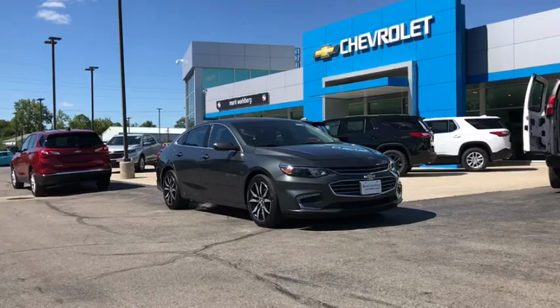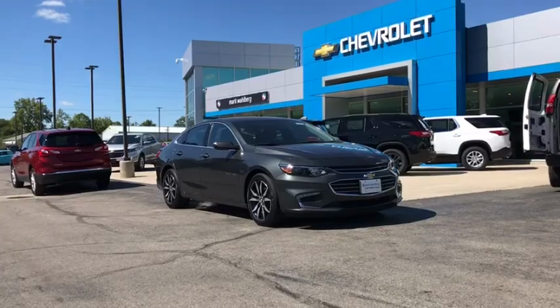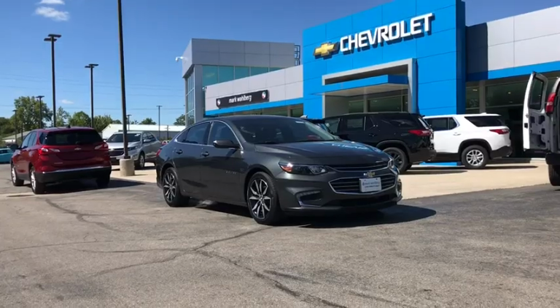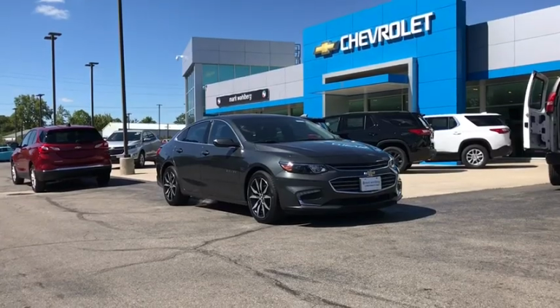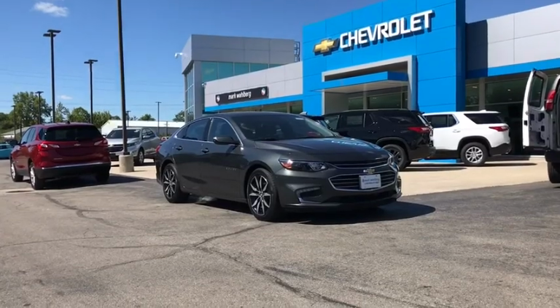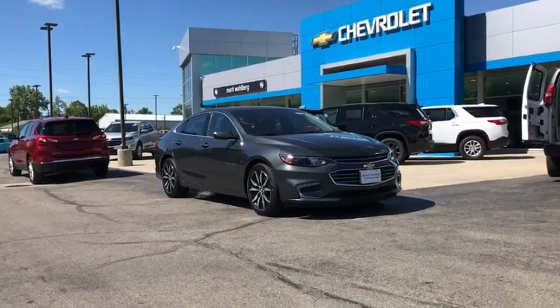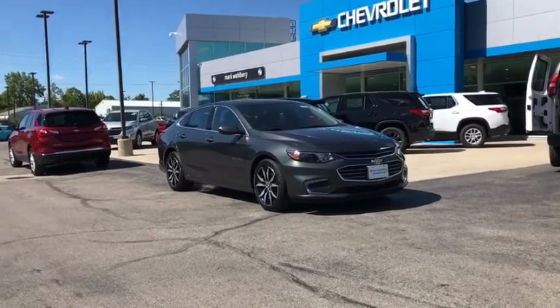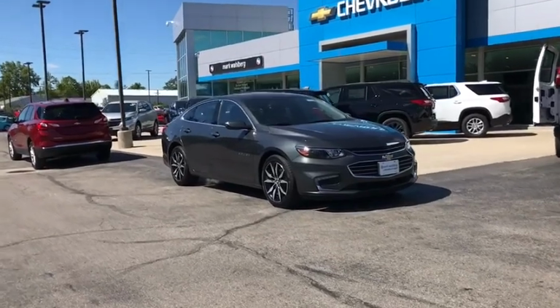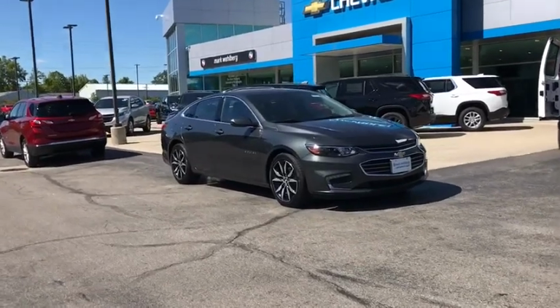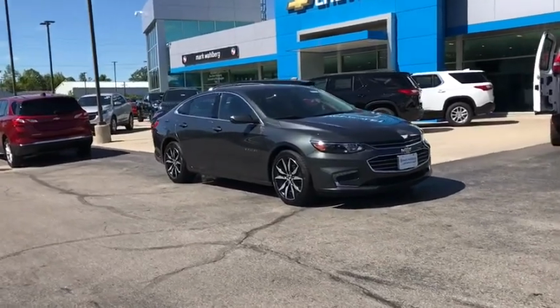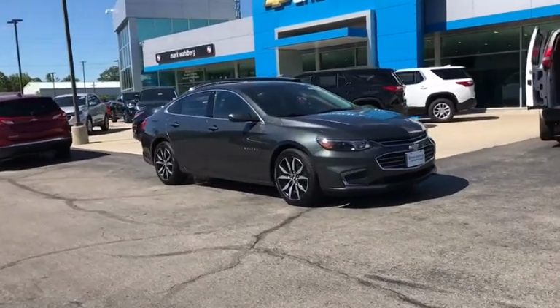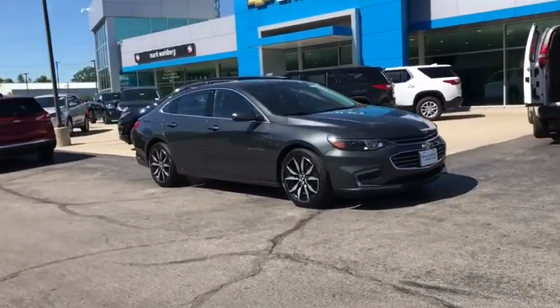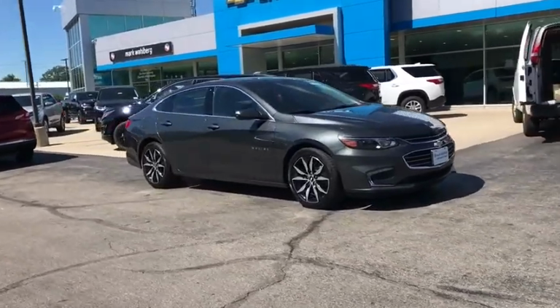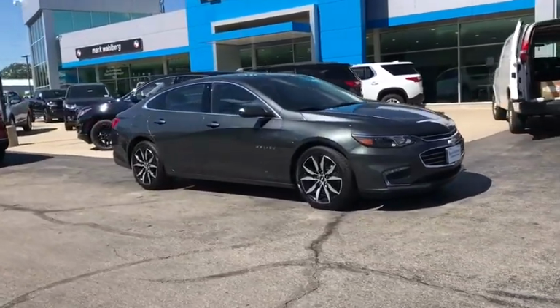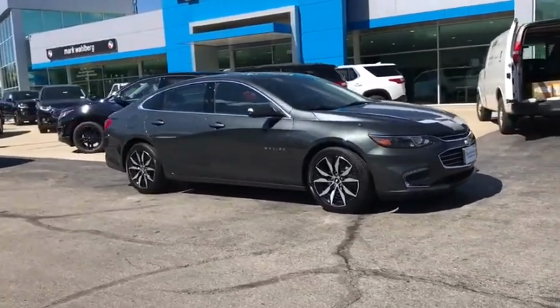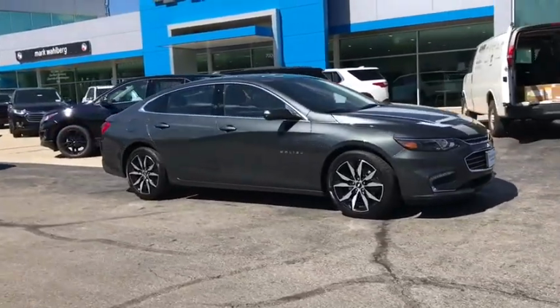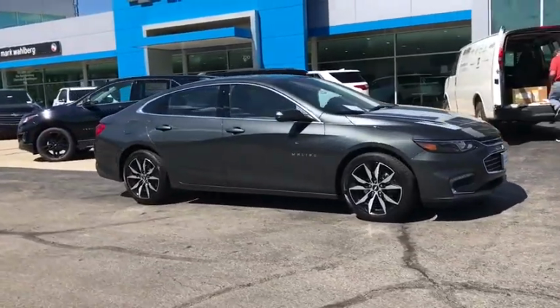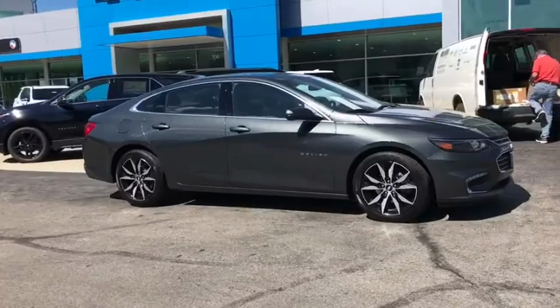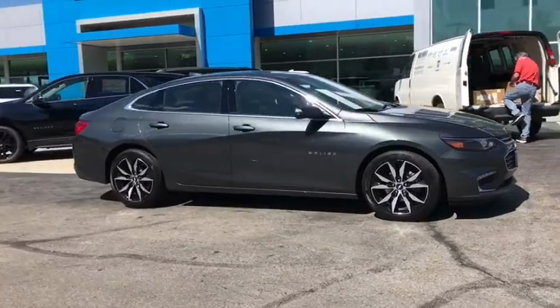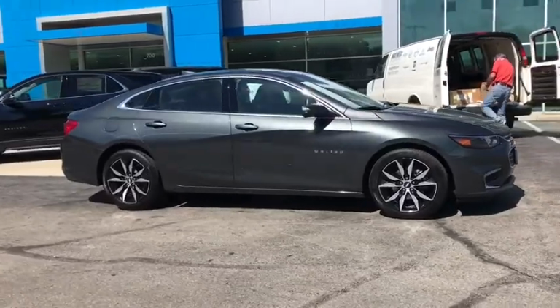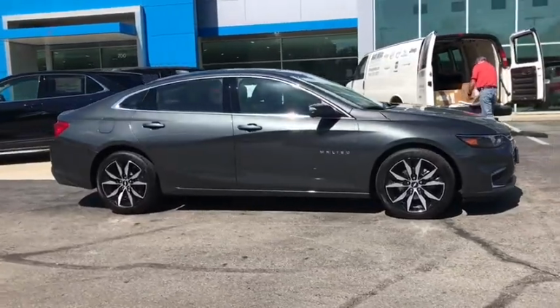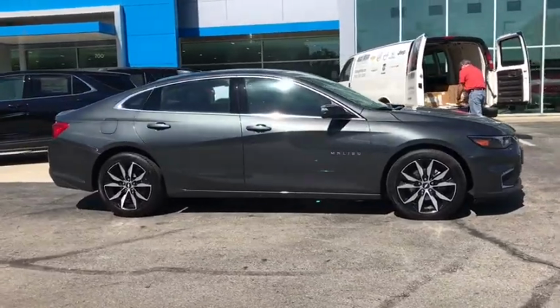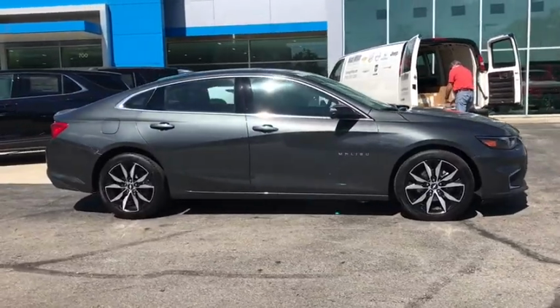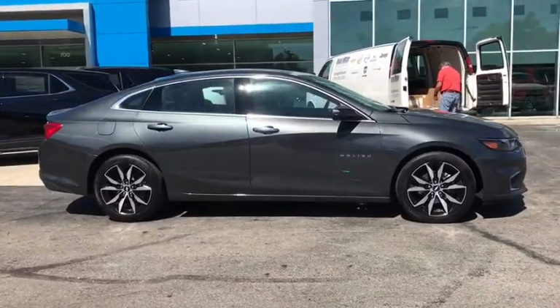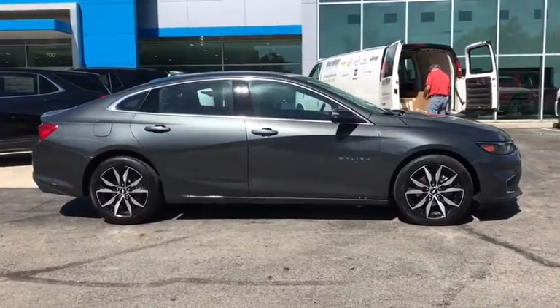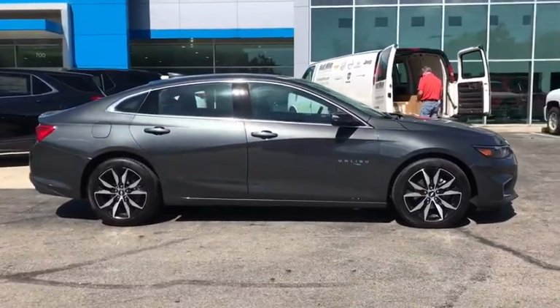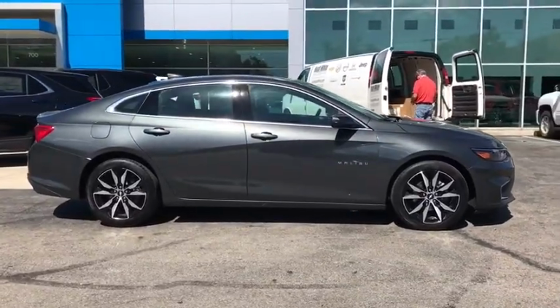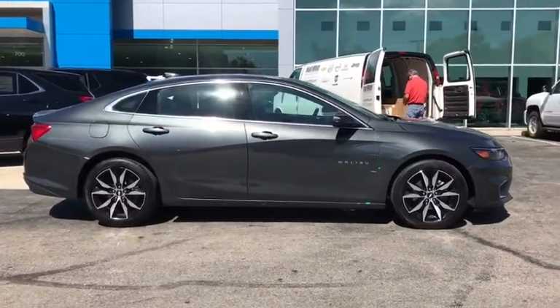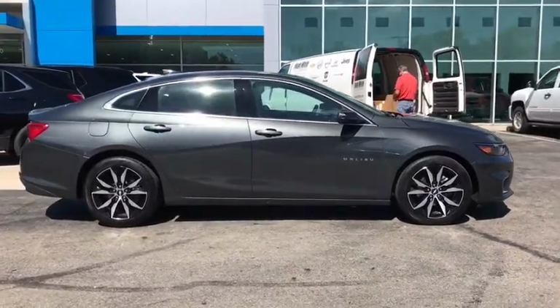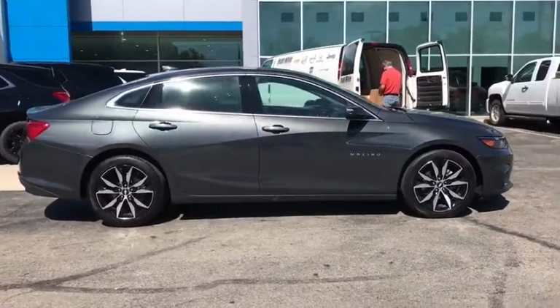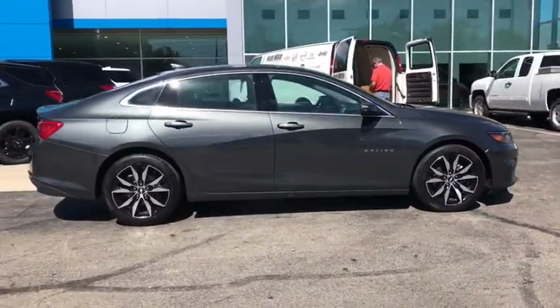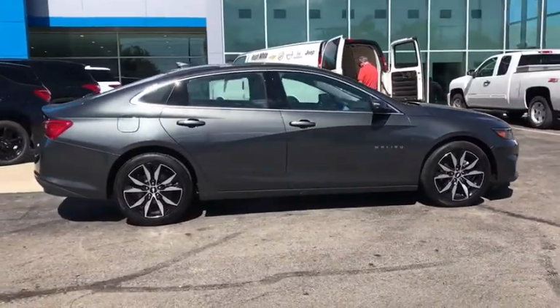Looking for the right vehicle? Check out the 2018 Chevrolet Malibu, a combination of performance and fuel economy. The Malibu is a great commuting car.